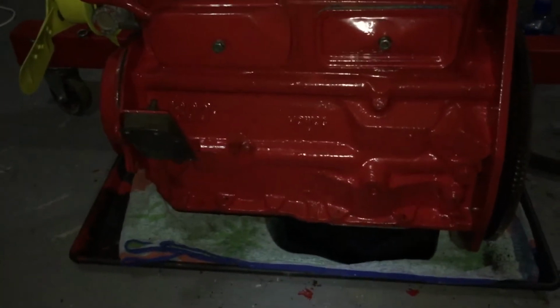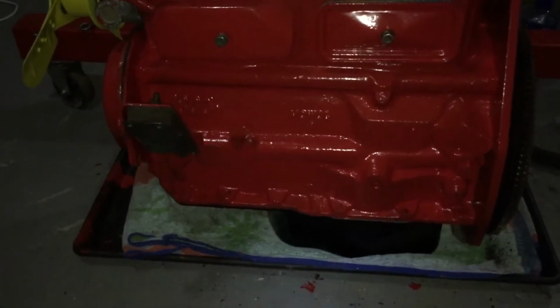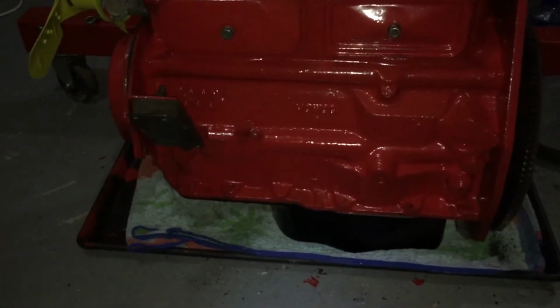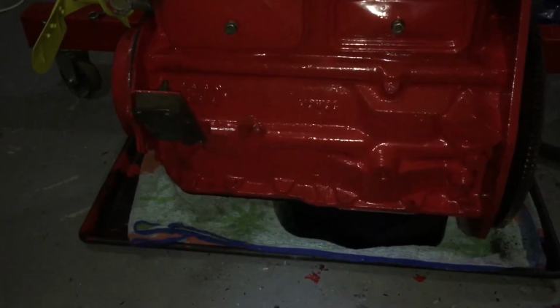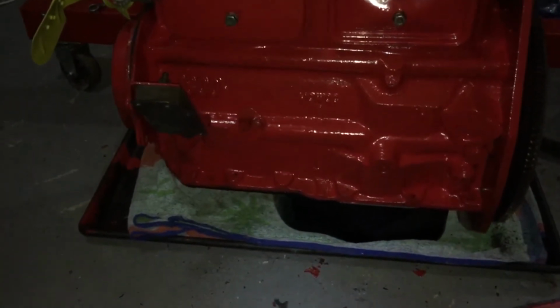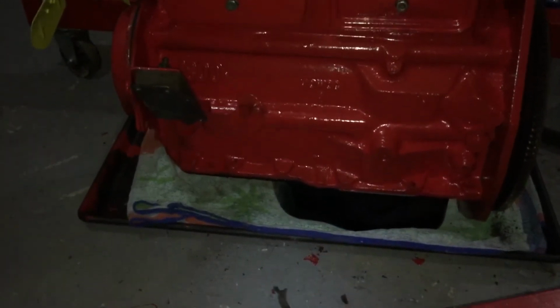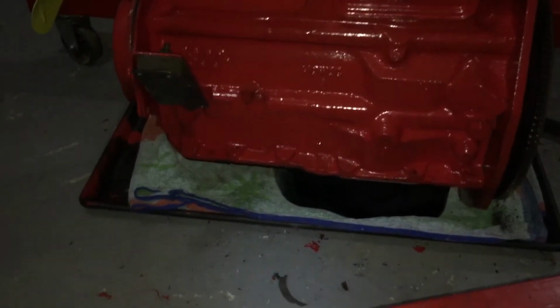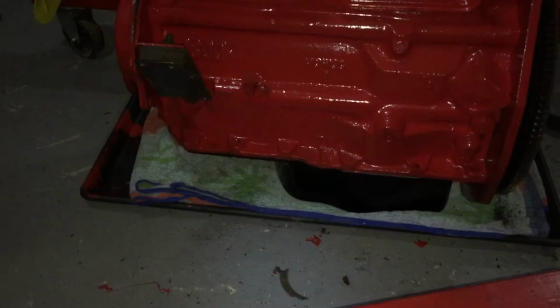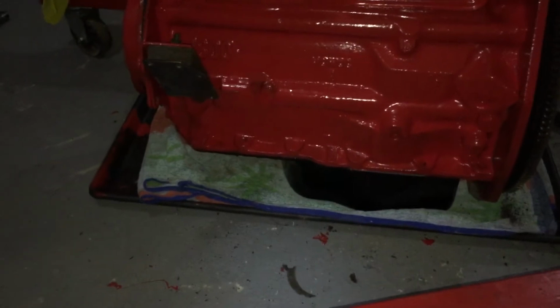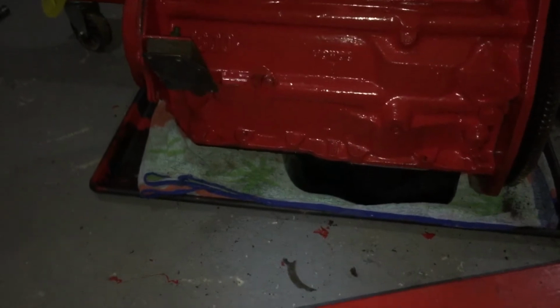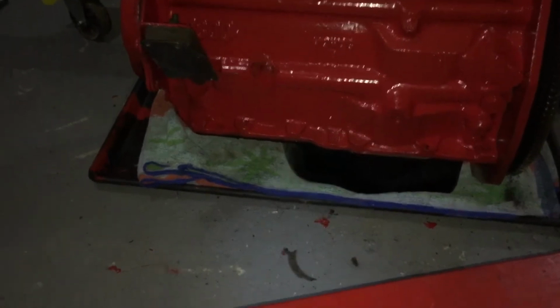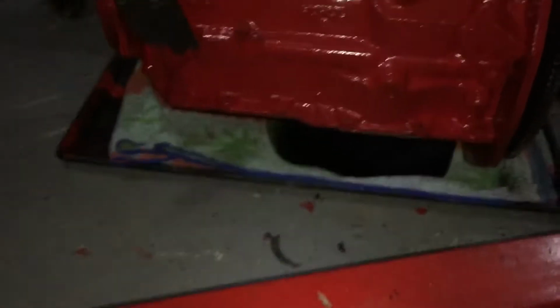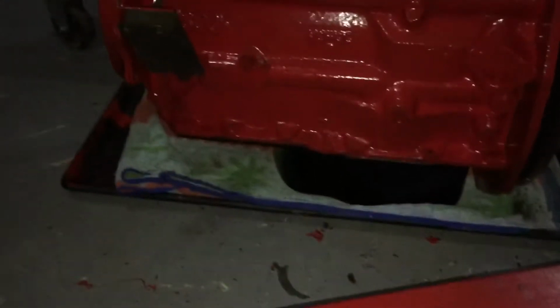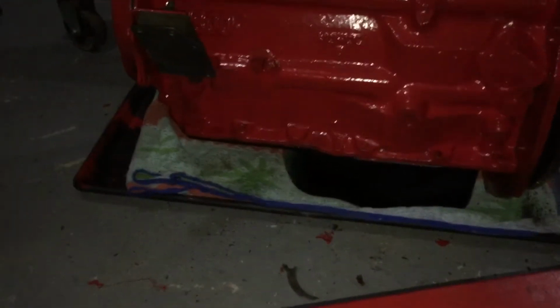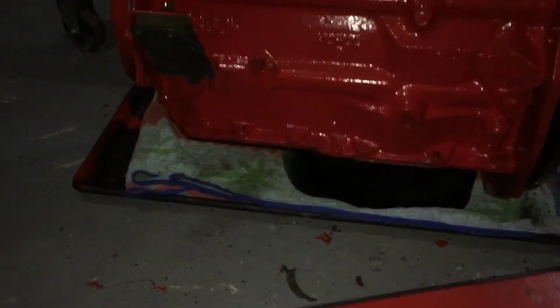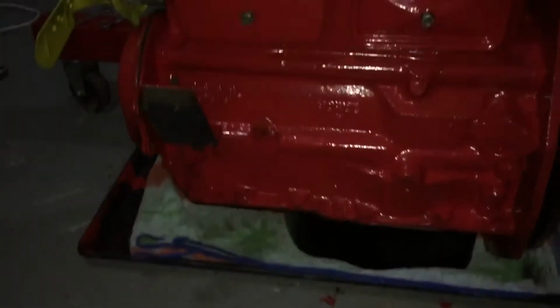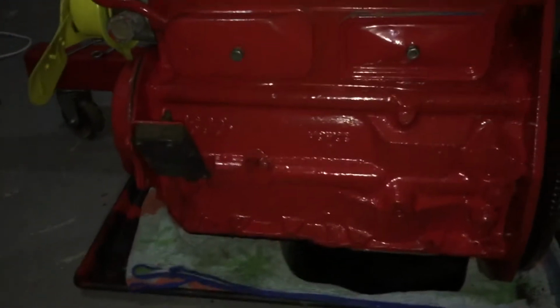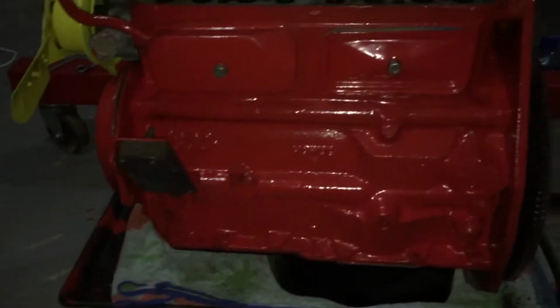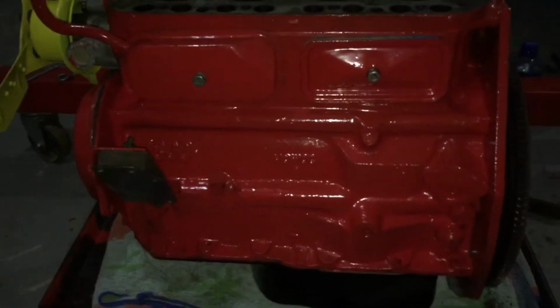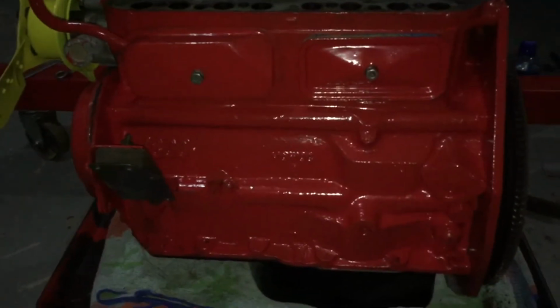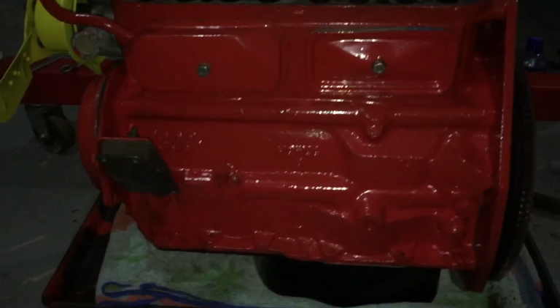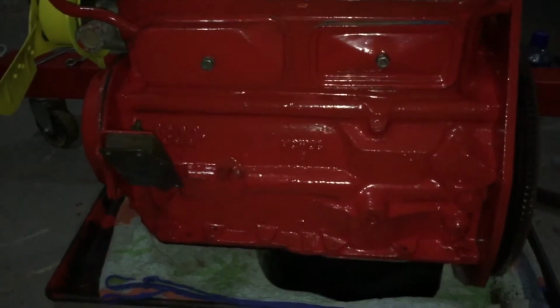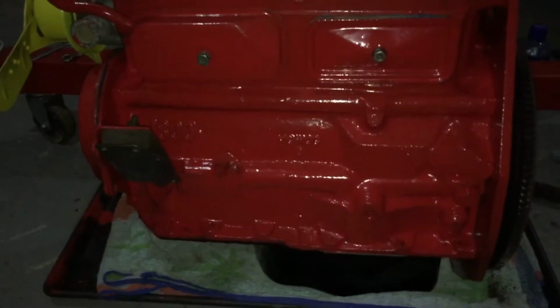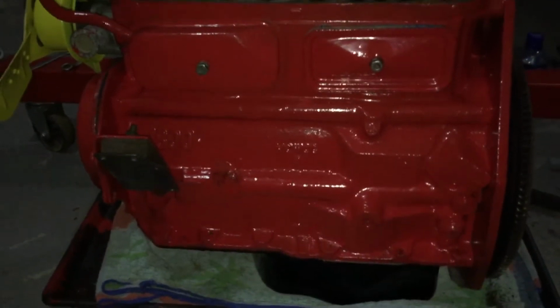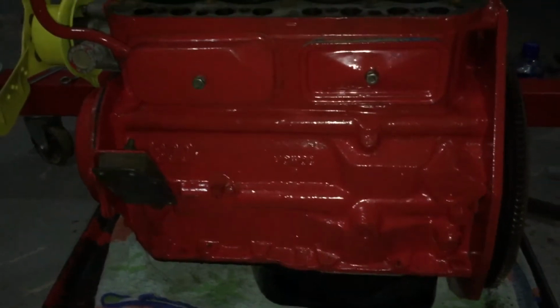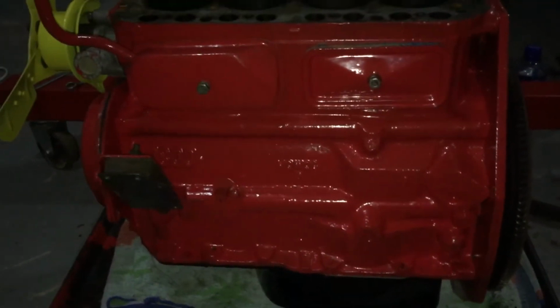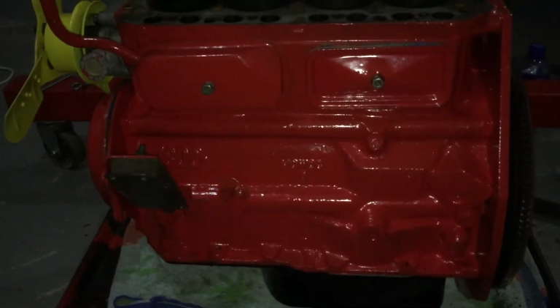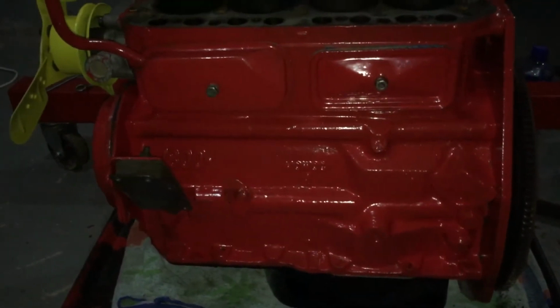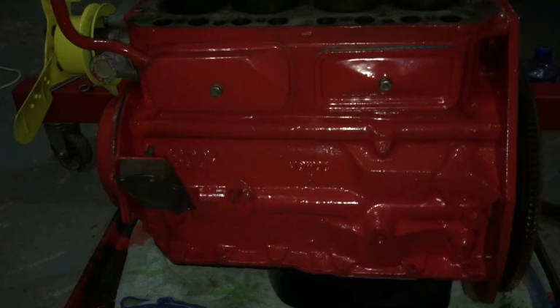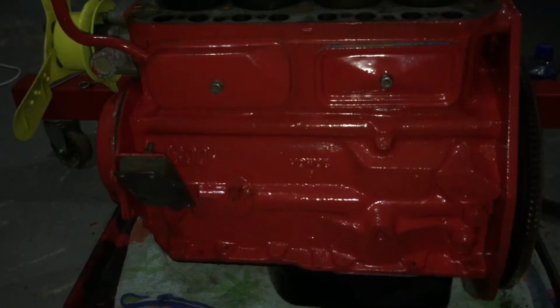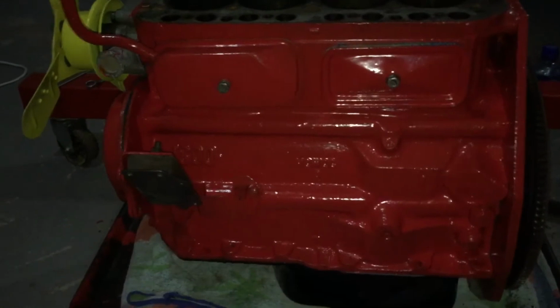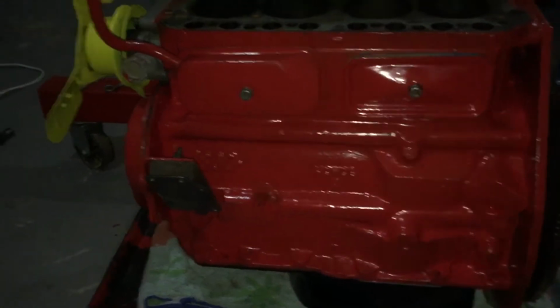I degreased the outside of the engine, degreased the sump, painted the sump black. This is Hammerite red which I am assured will work well.